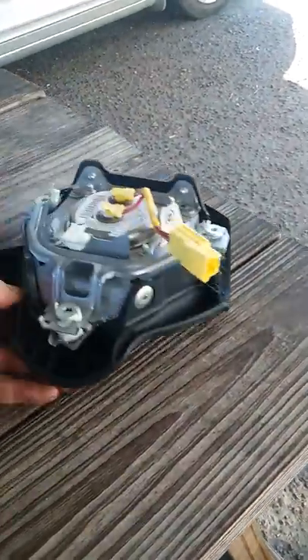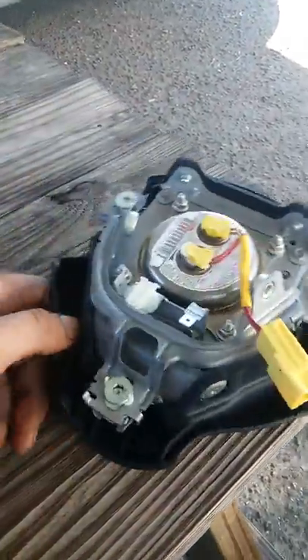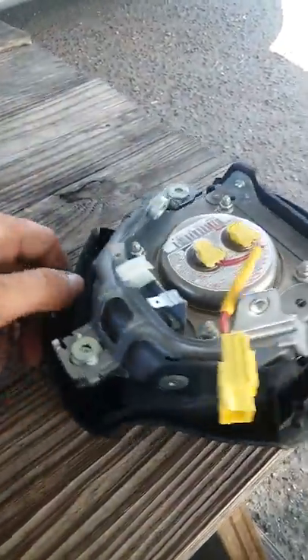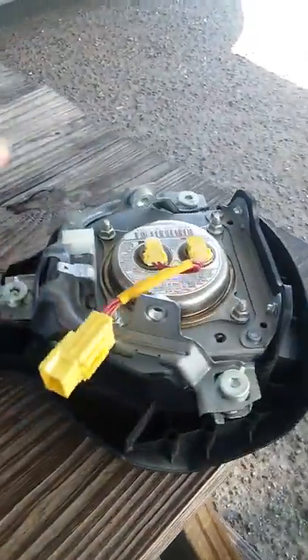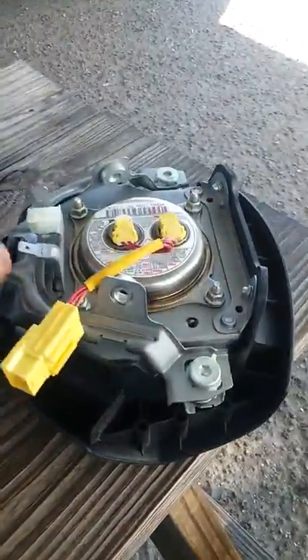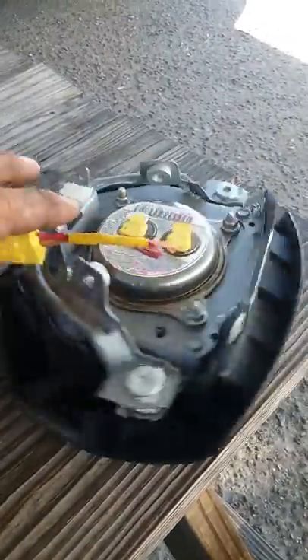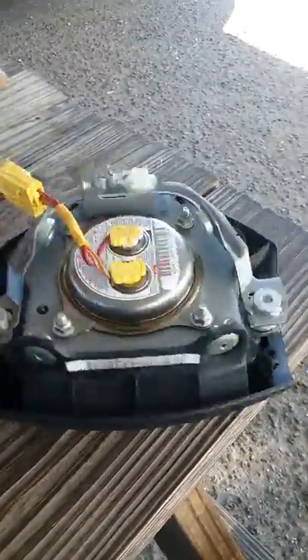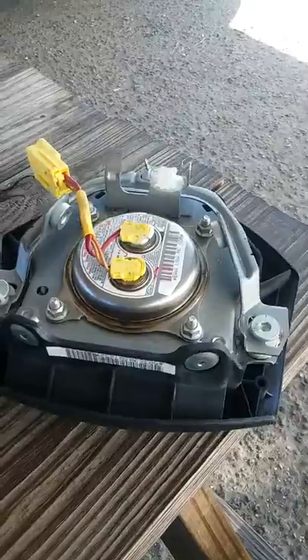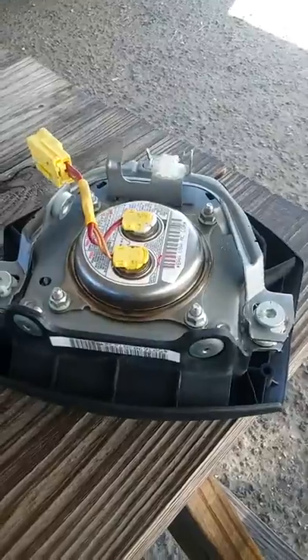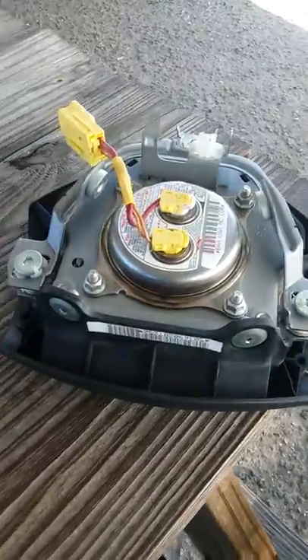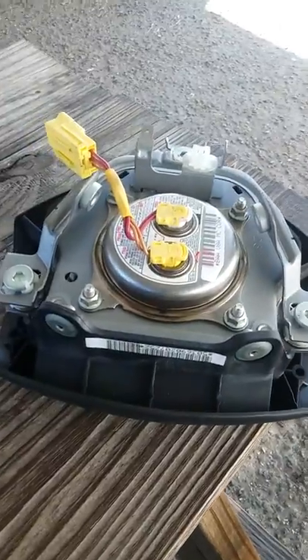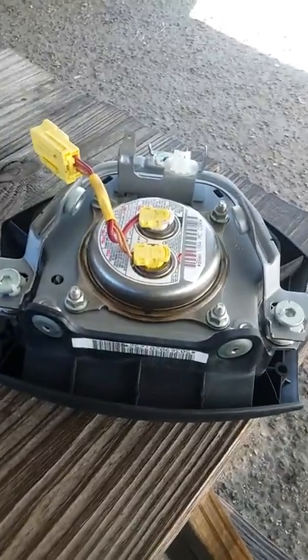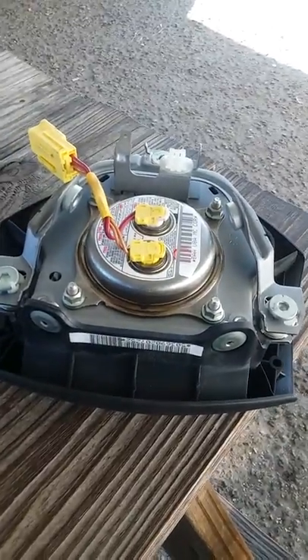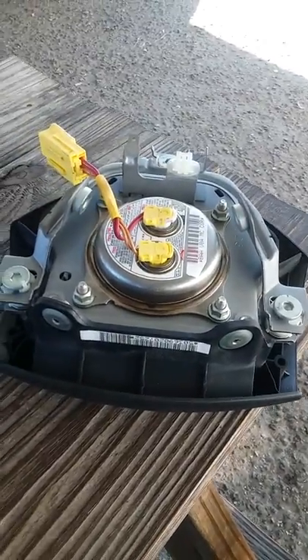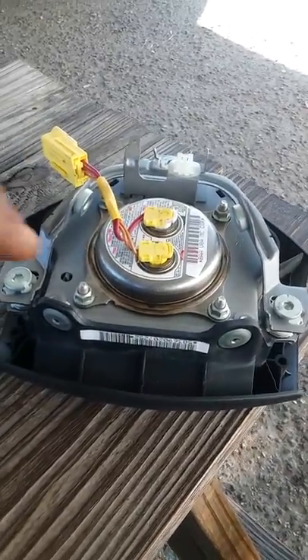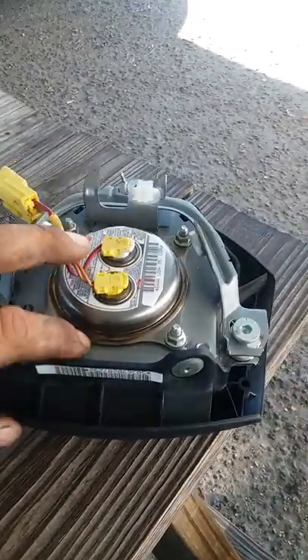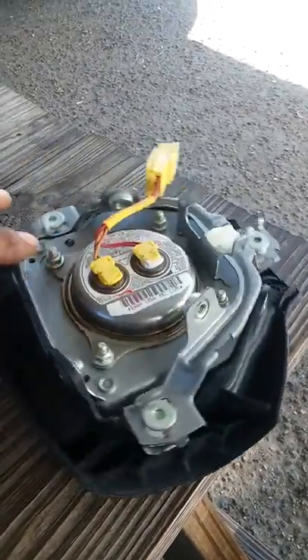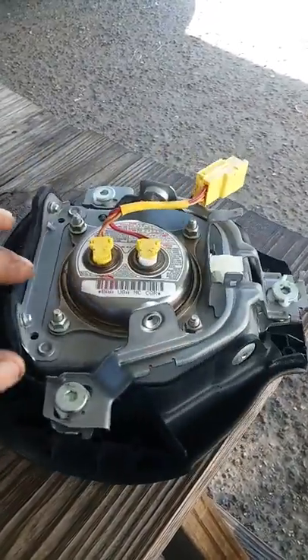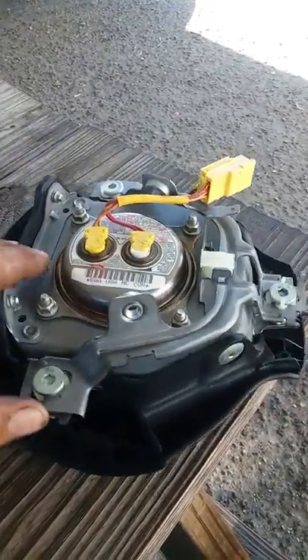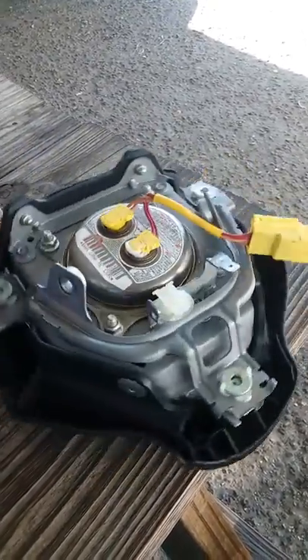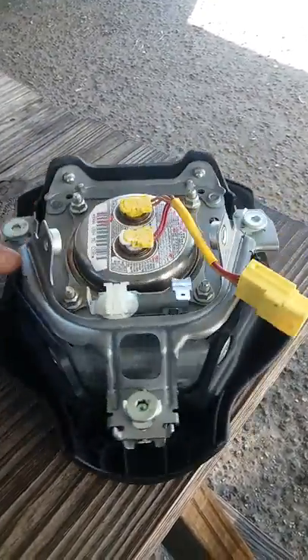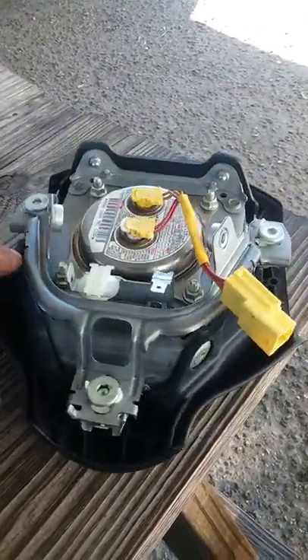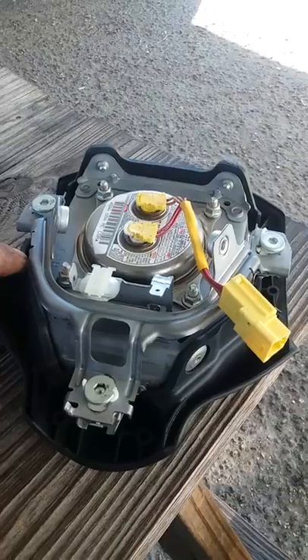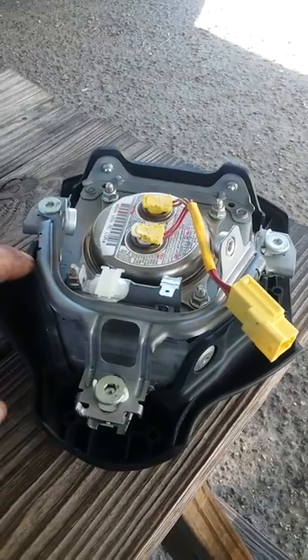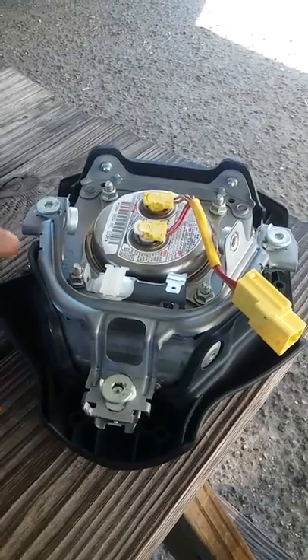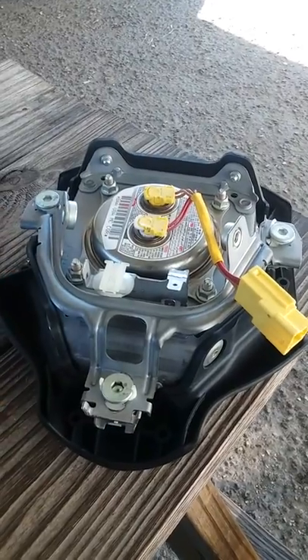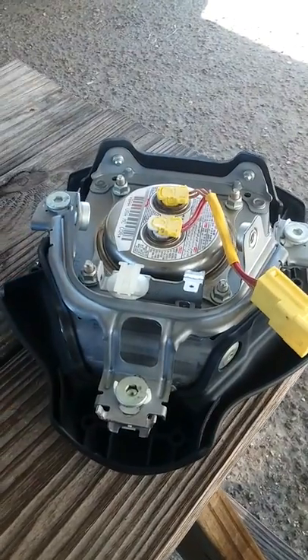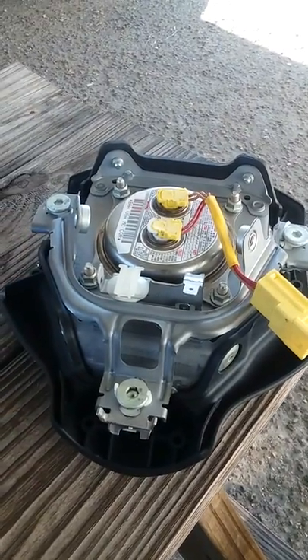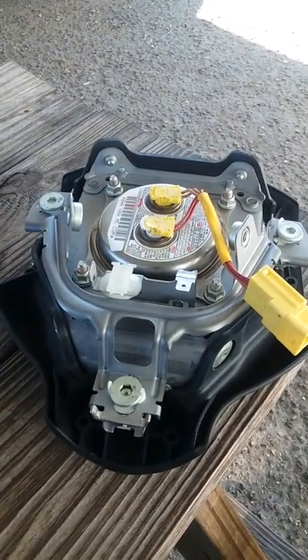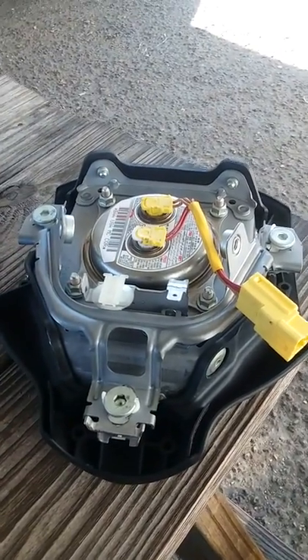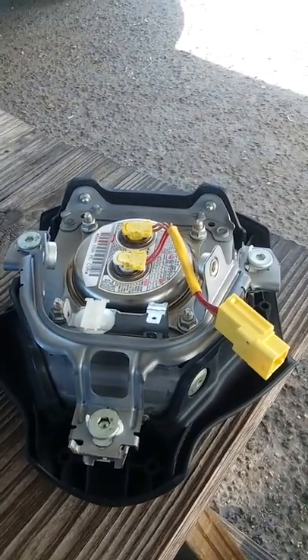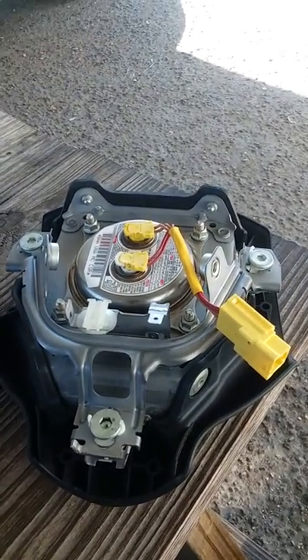I looked around and found there's one video on how to remove the dash pad or the horn pad. If you're not sure how to do that, you can check that video out.